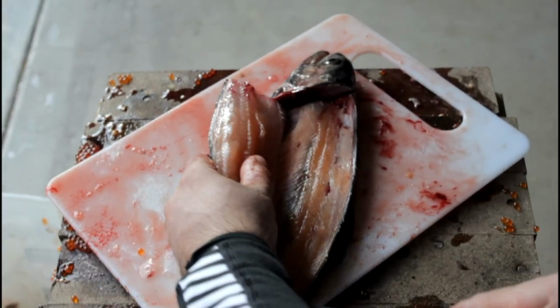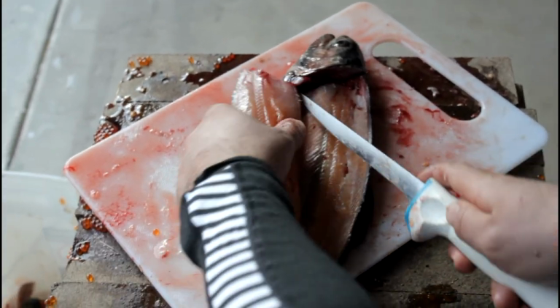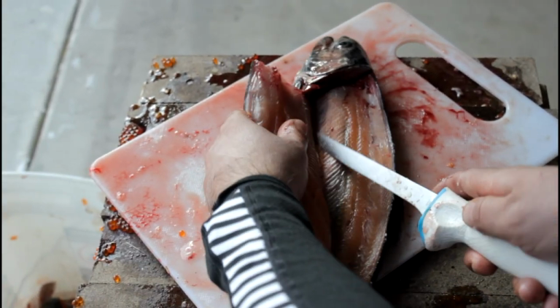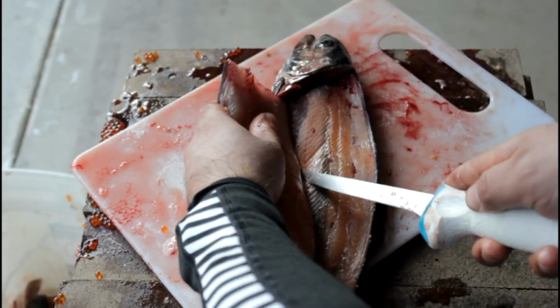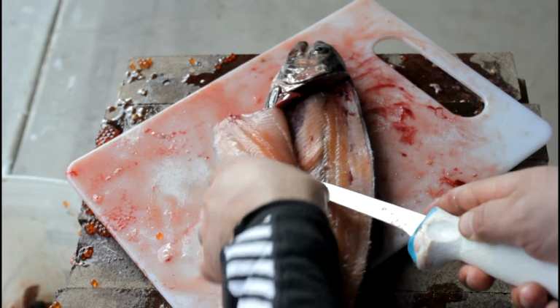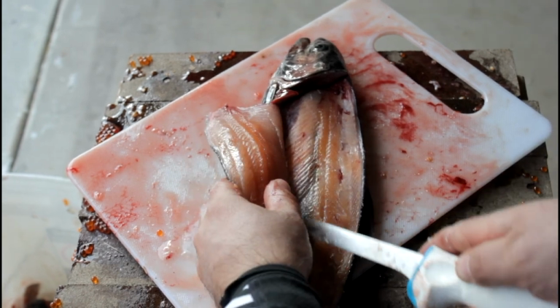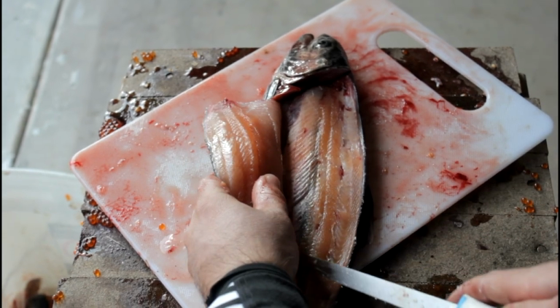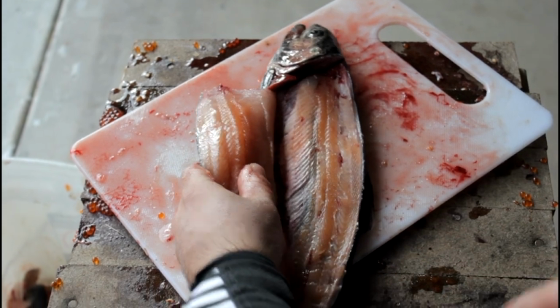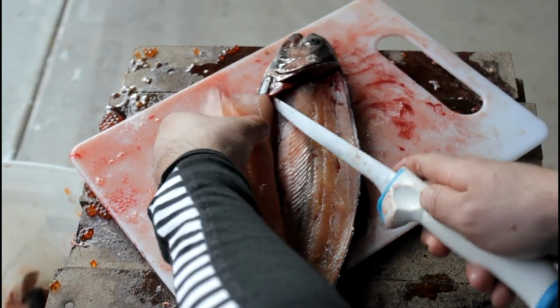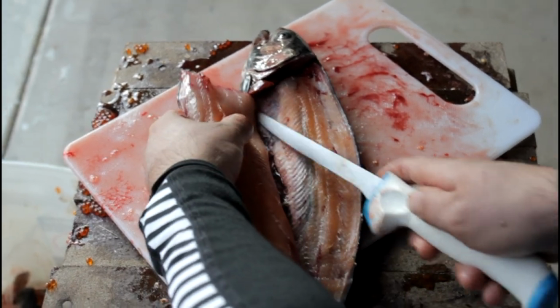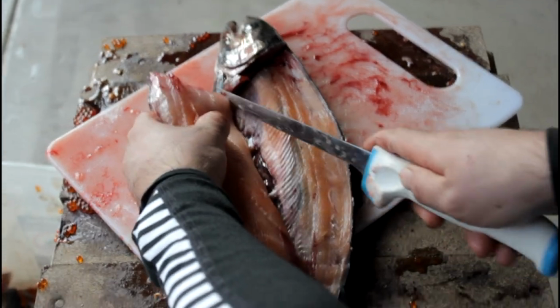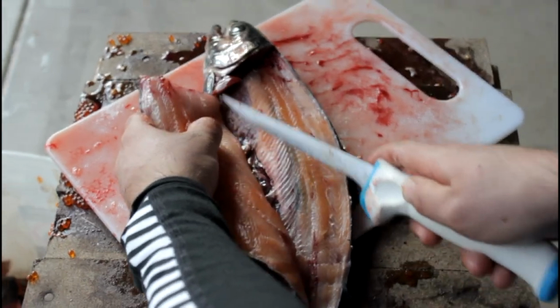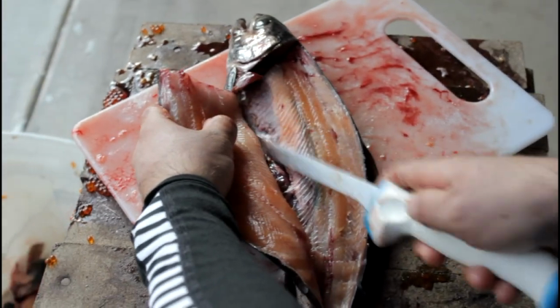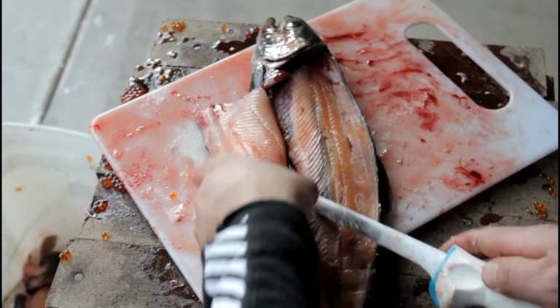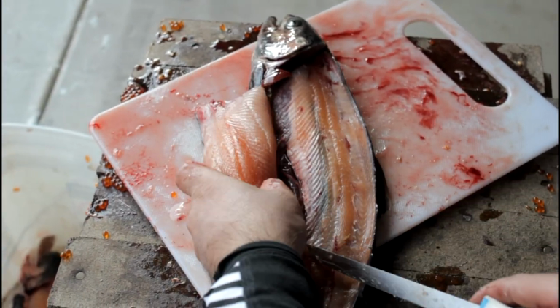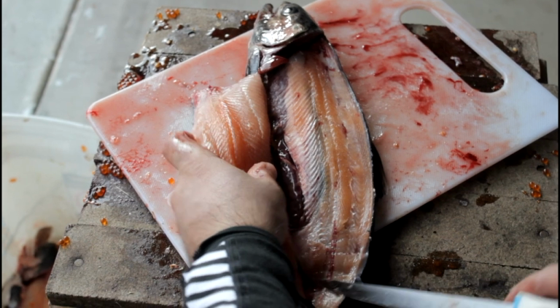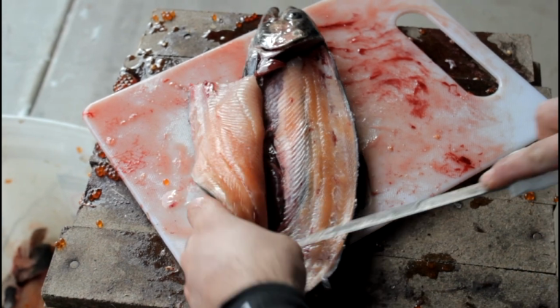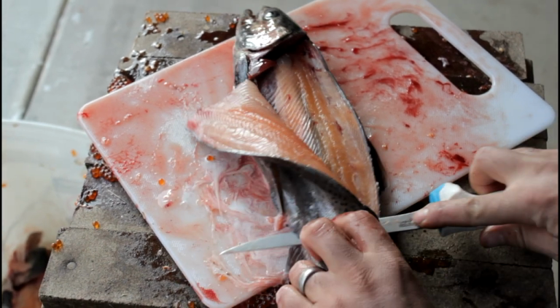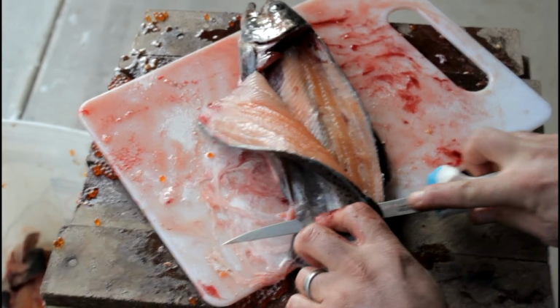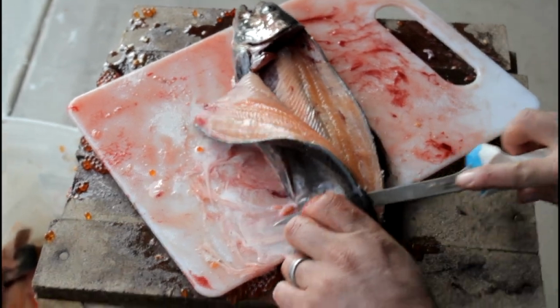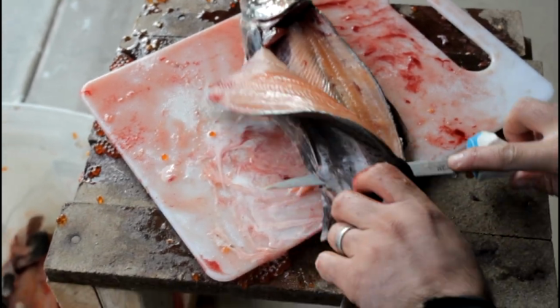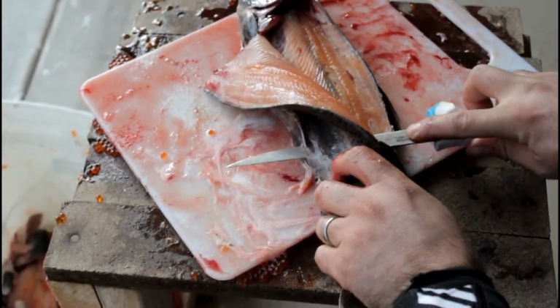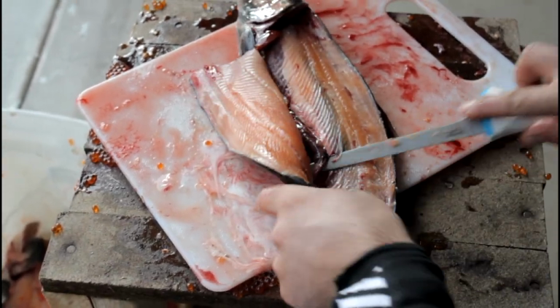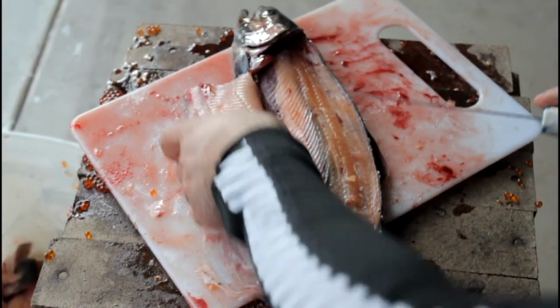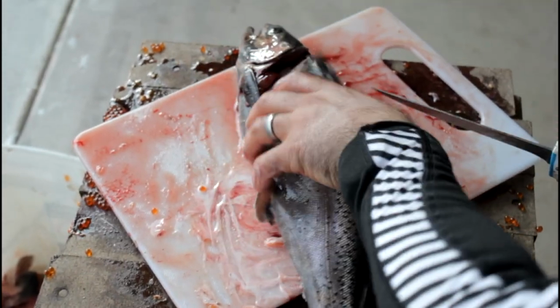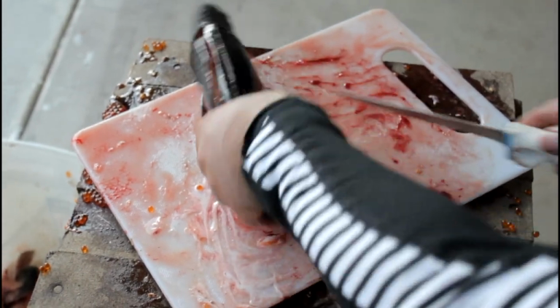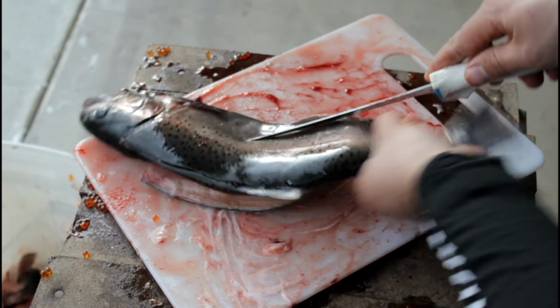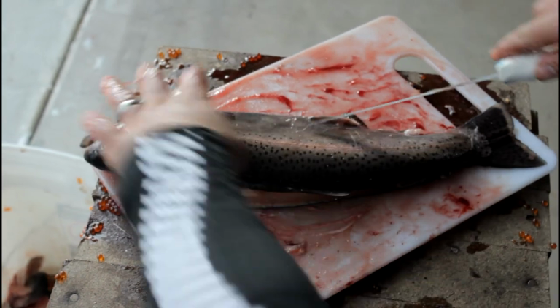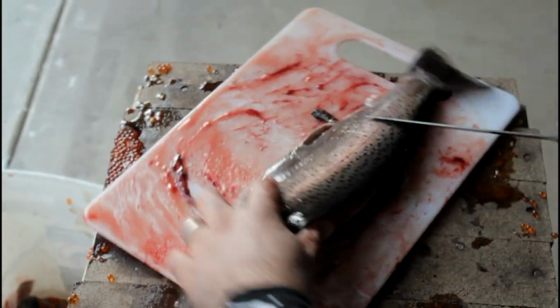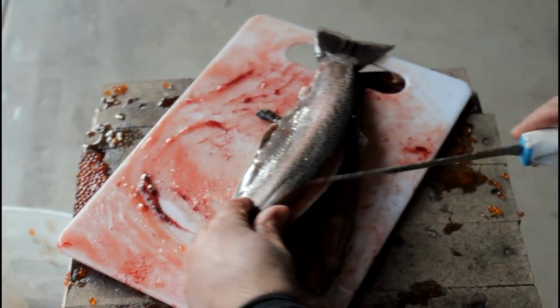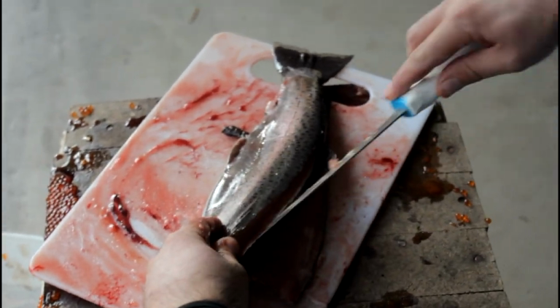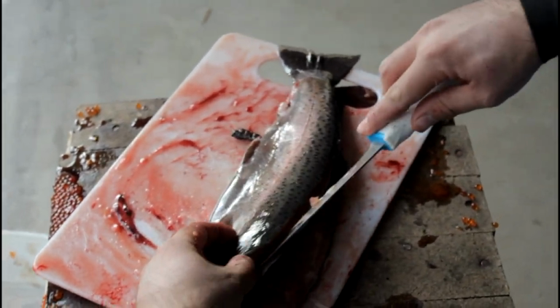It's got that orangey-pink color to it — nice orangey-pink meat right along the ribs. I think it's just what they eat in the lake that turns them that color. You can slip the belly up that way, put the fish over, and do the other side.